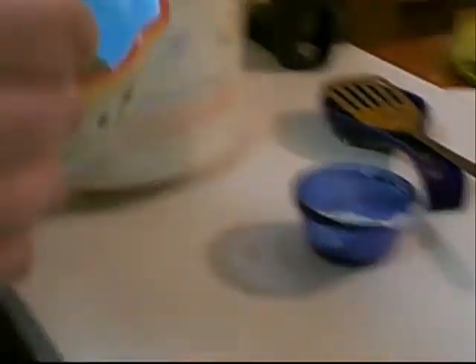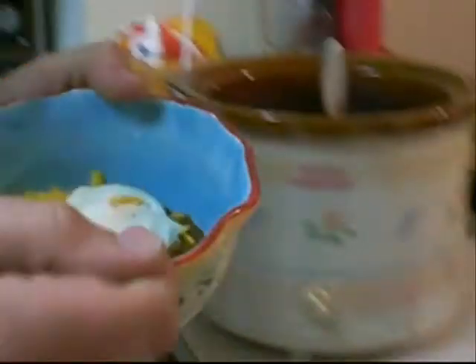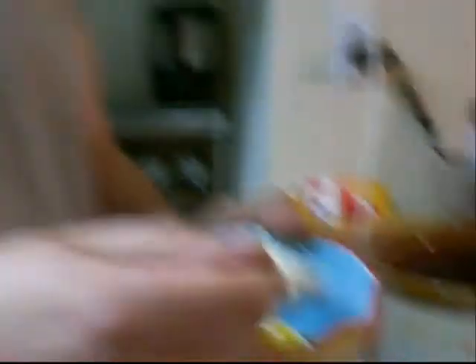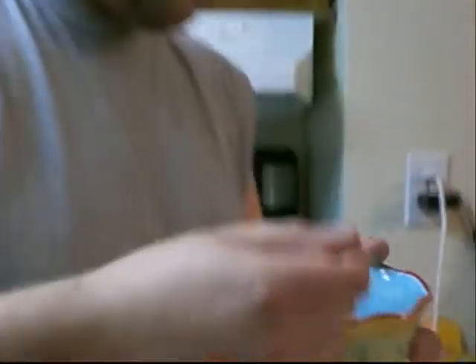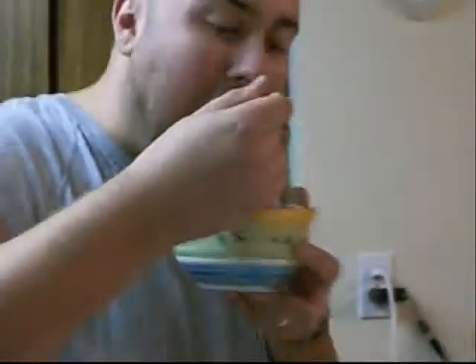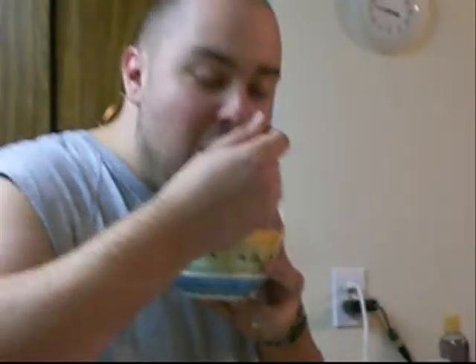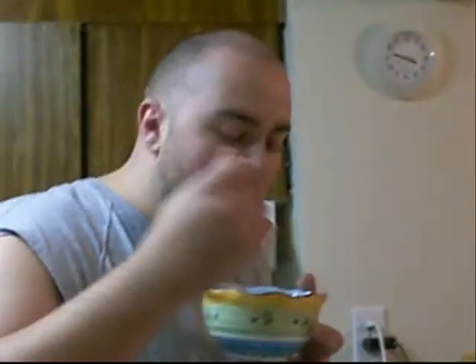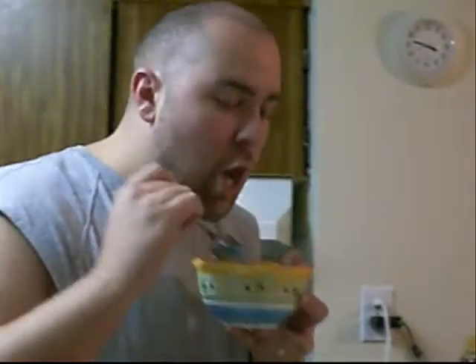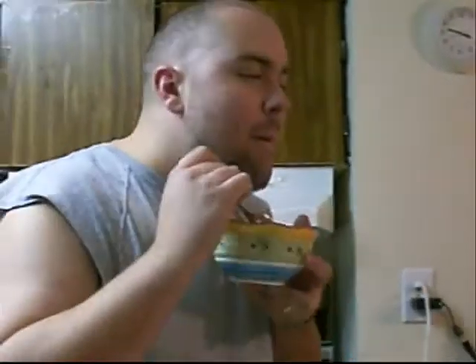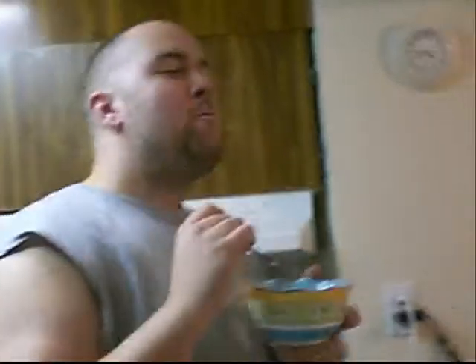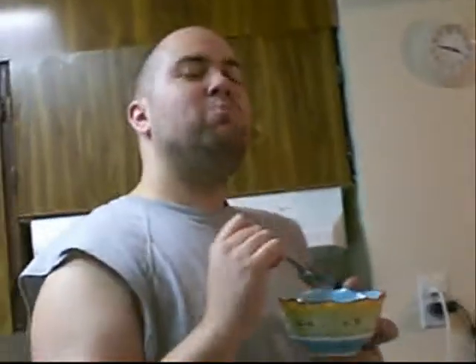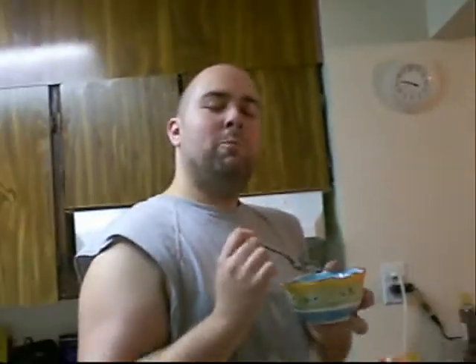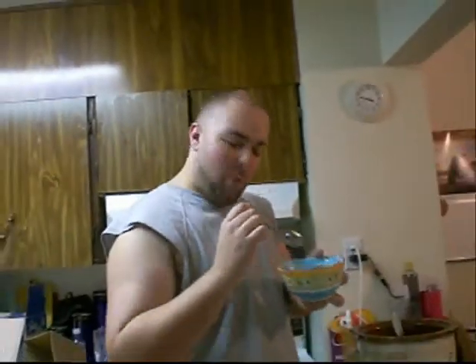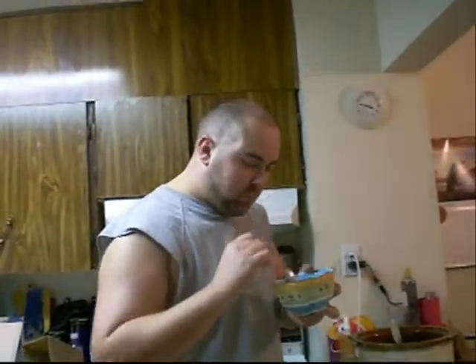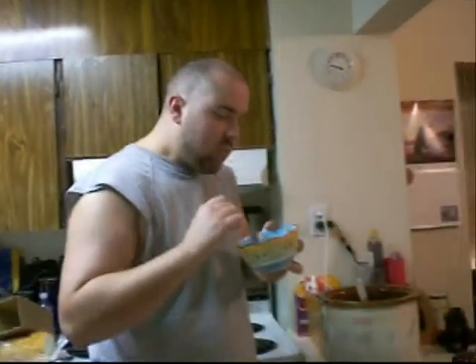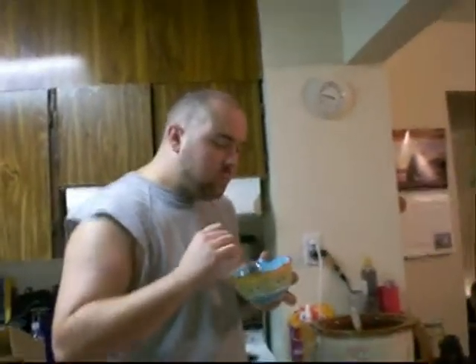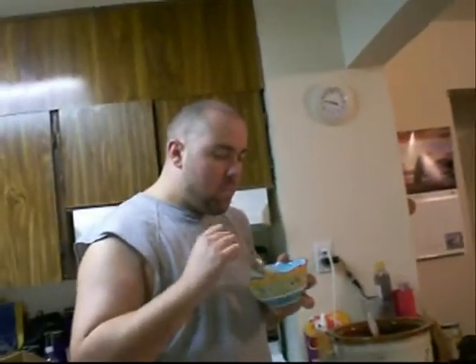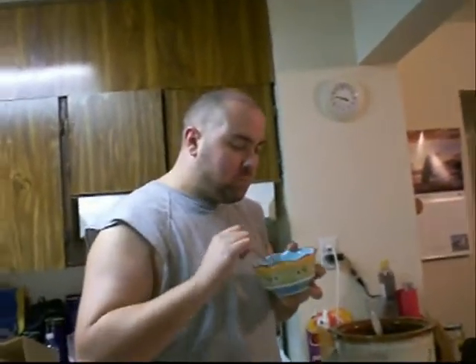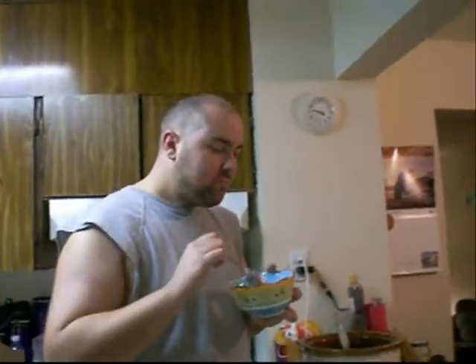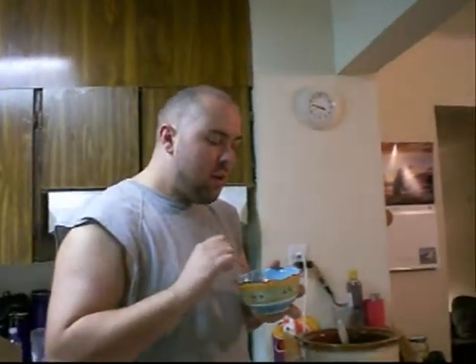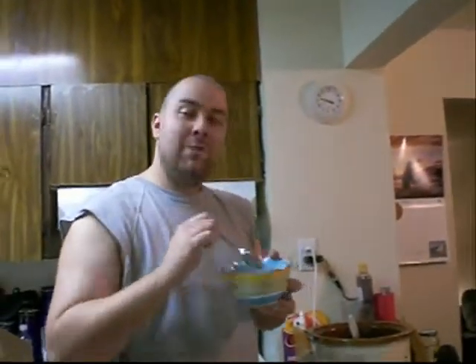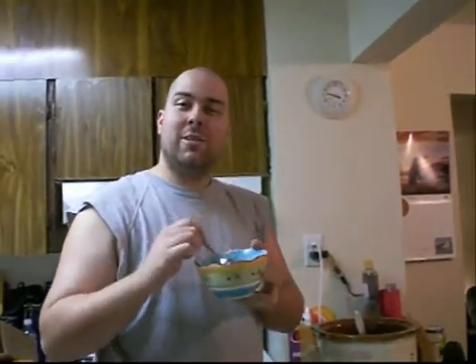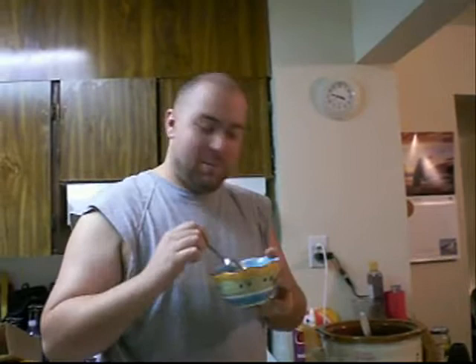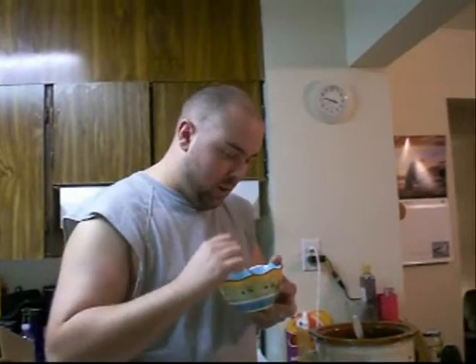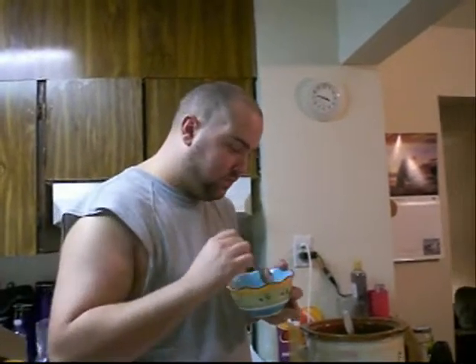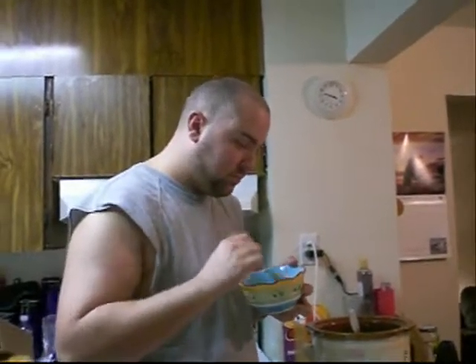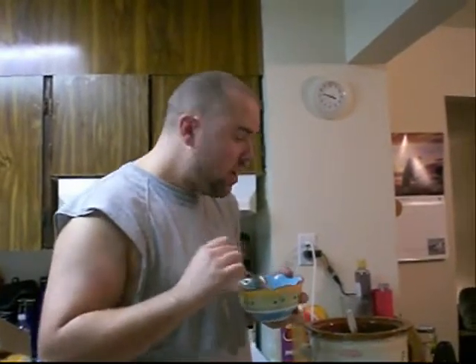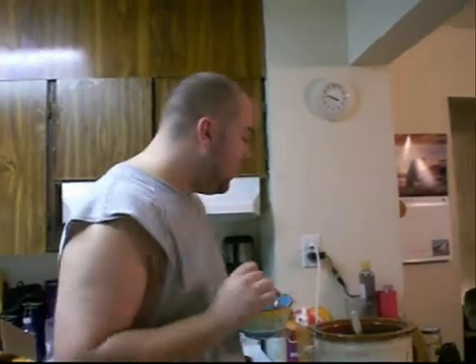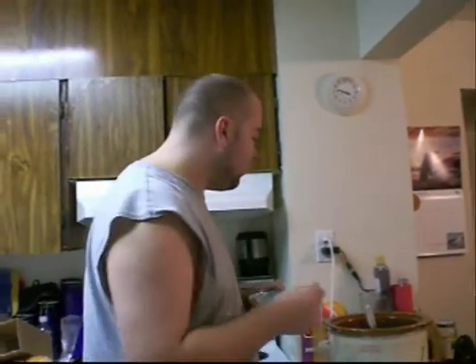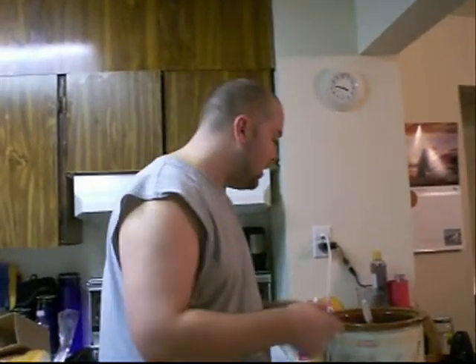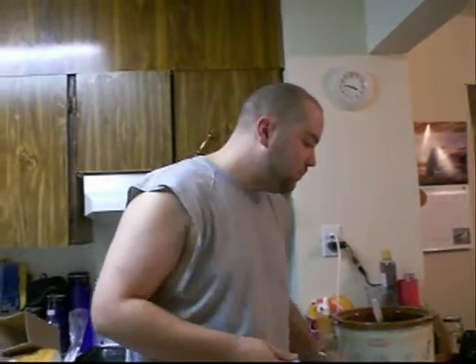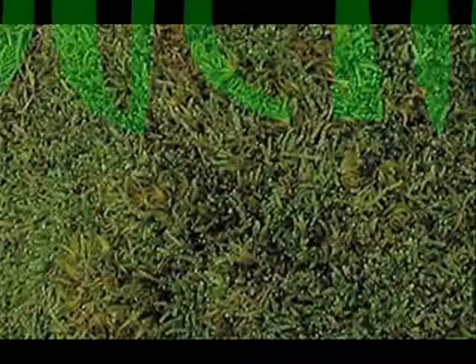And then you take a little bit and... Mmm. Oh, that's good chili. That is some good chili!